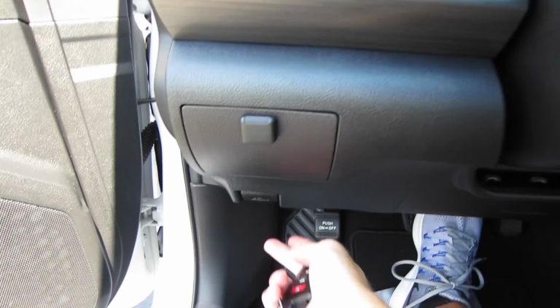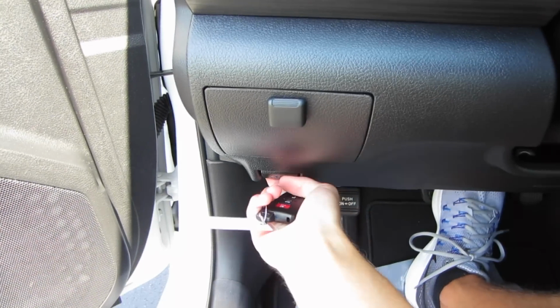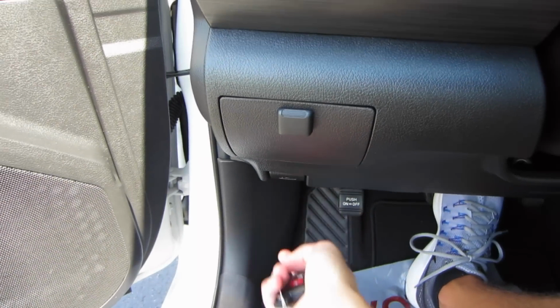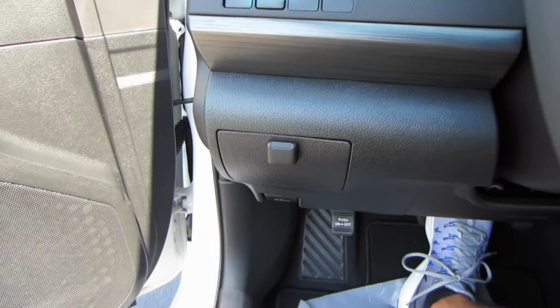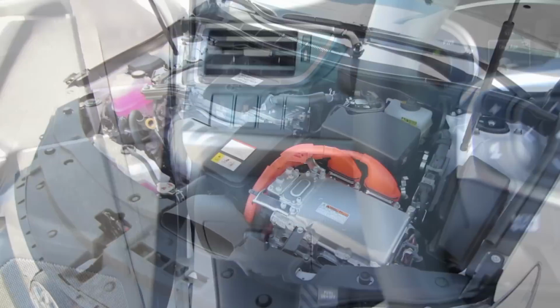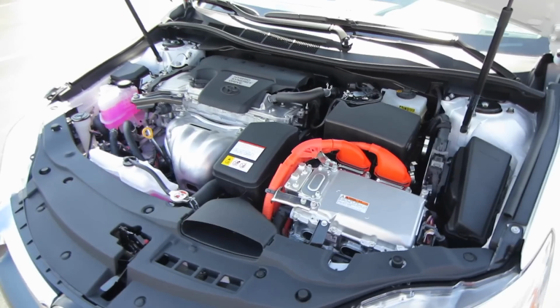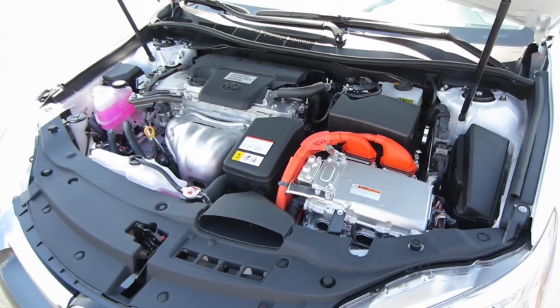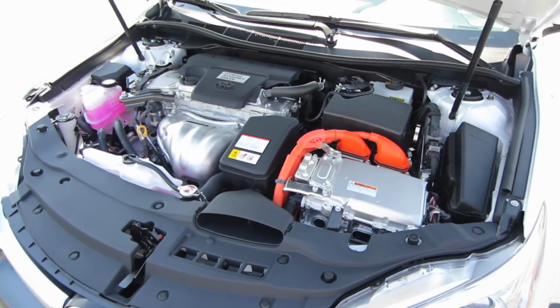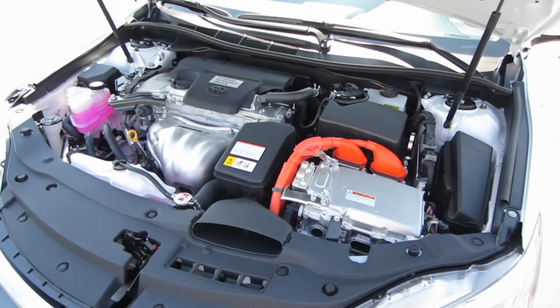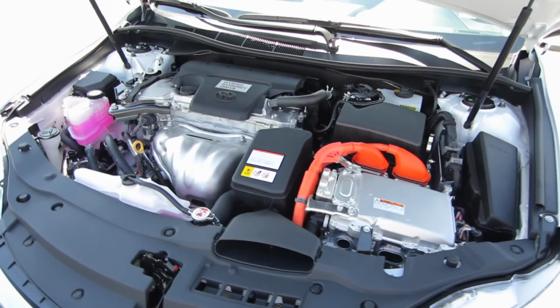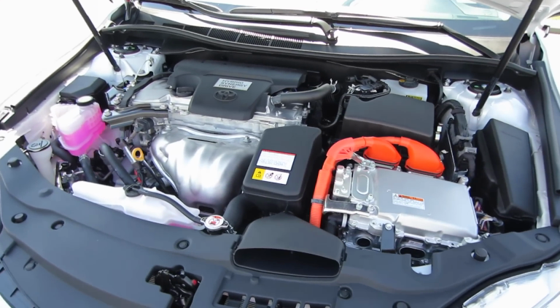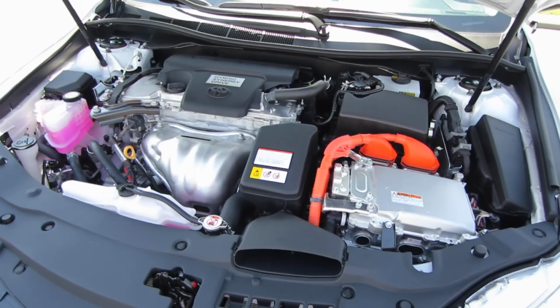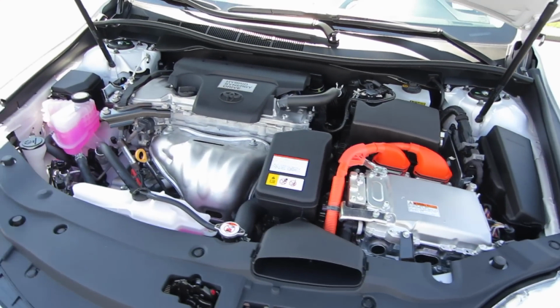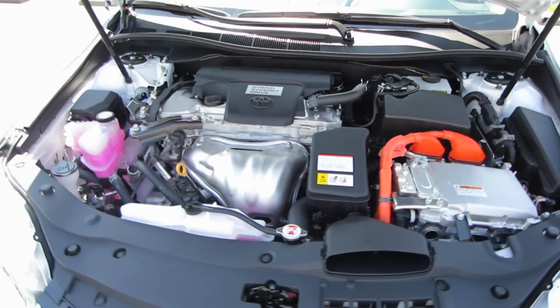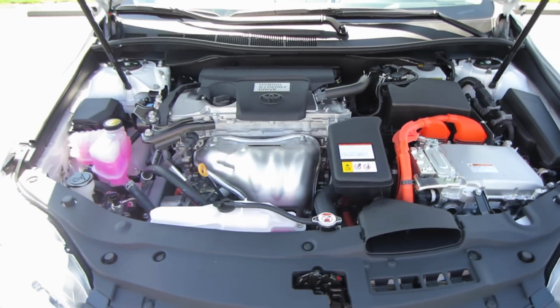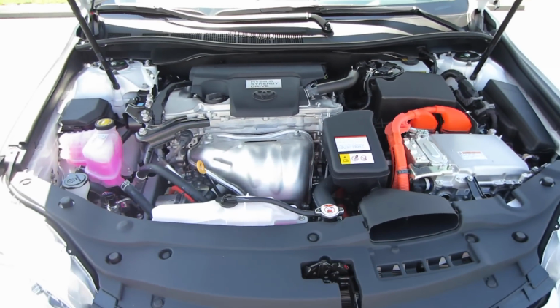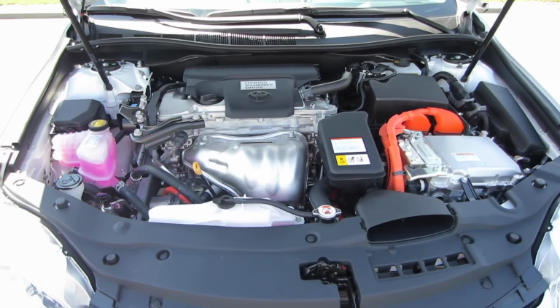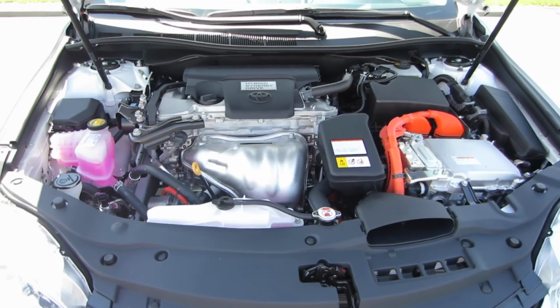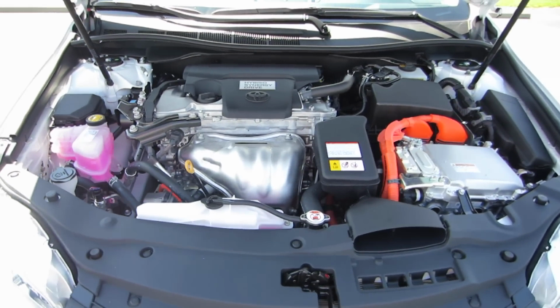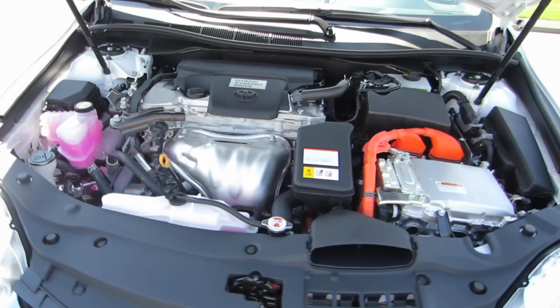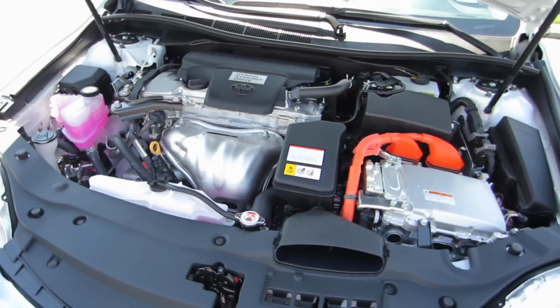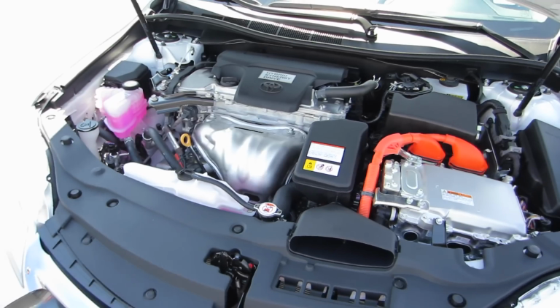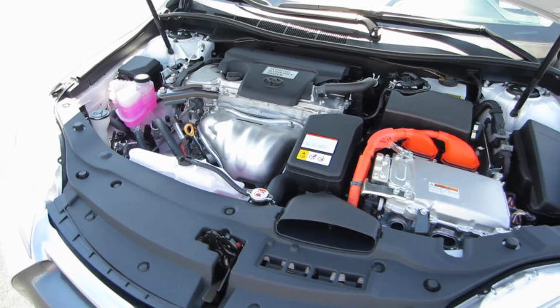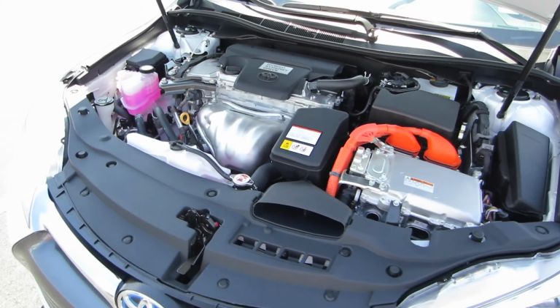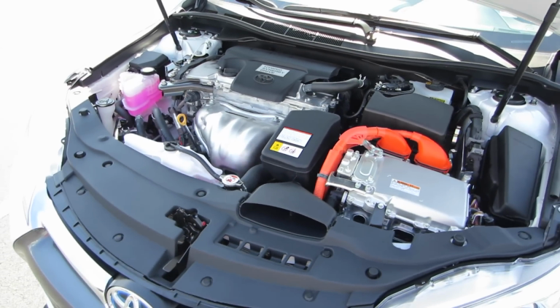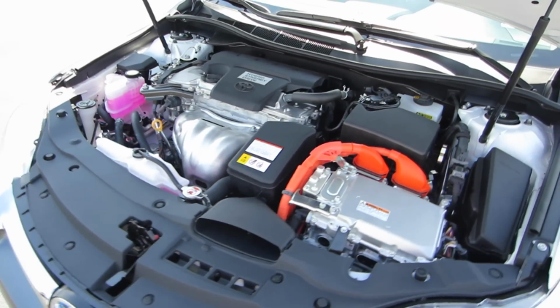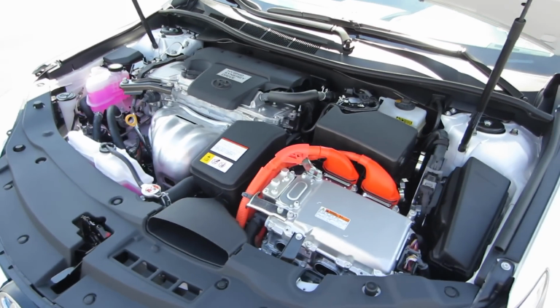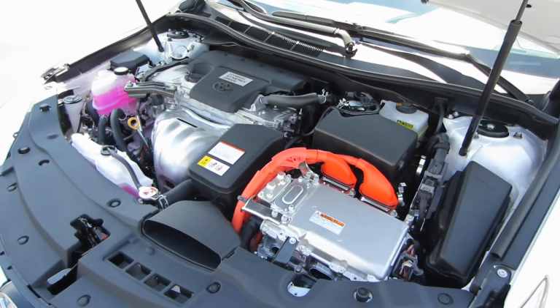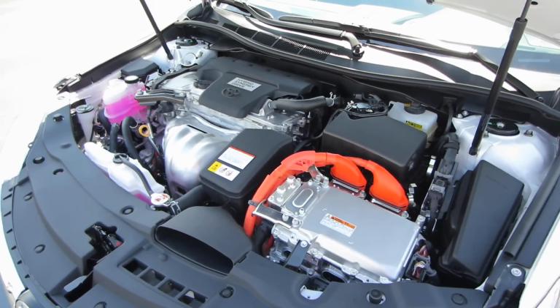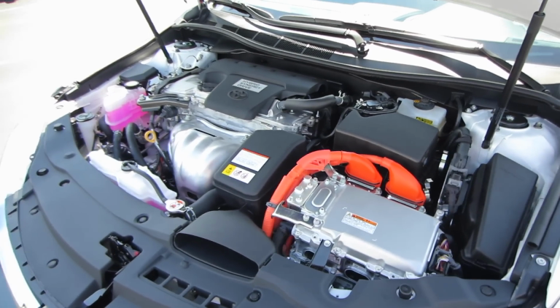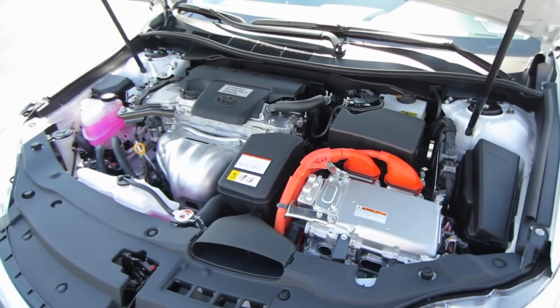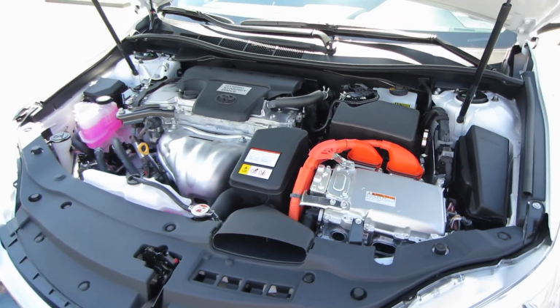Let's go ahead and check out under the hood. We do have a 2.5-liter dual overhead cam inline four-cylinder engine, and that is connected to Toyota's Hybrid Synergy Drive powertrain for a total combined output of 200 horsepower to the front wheels through a CVT.